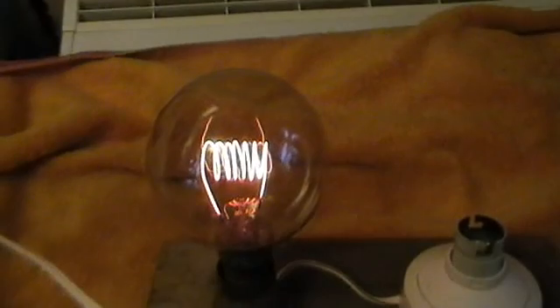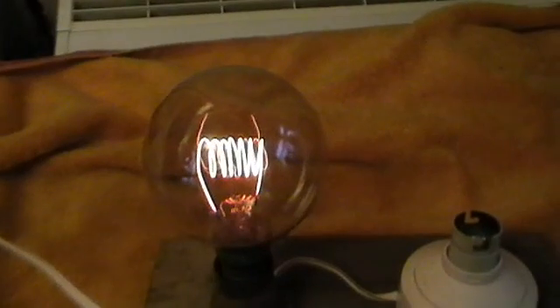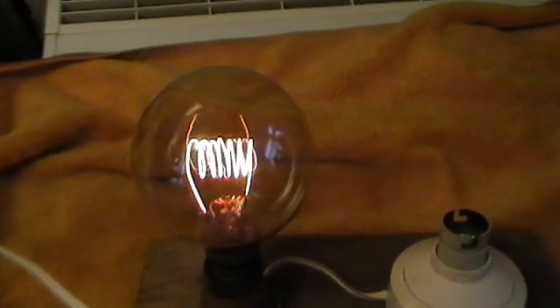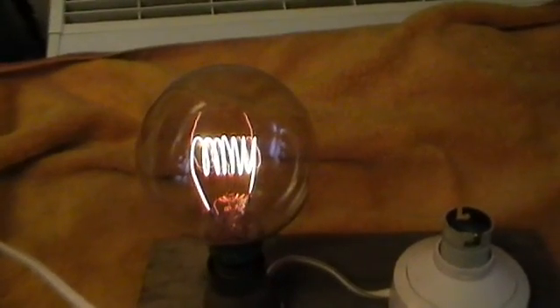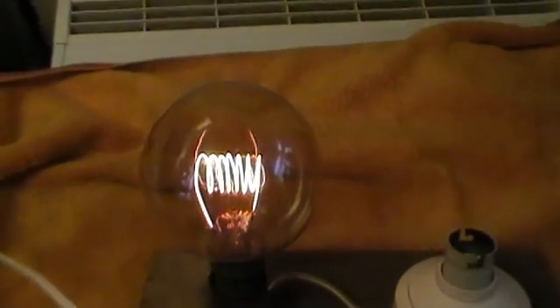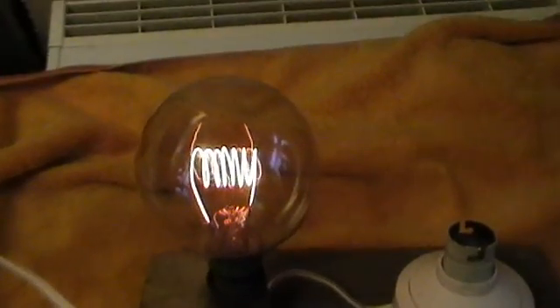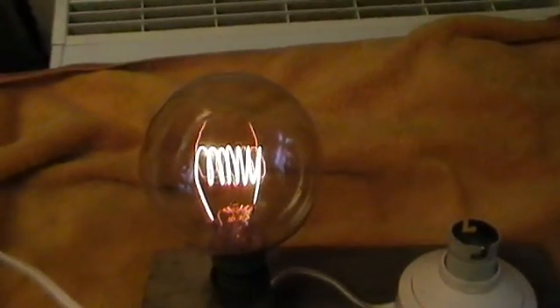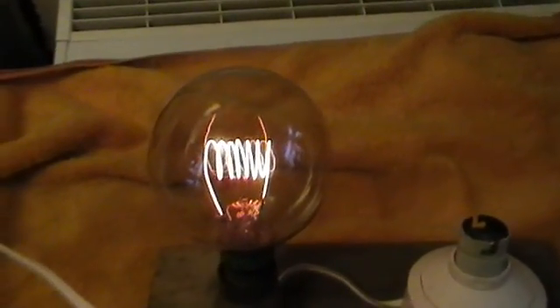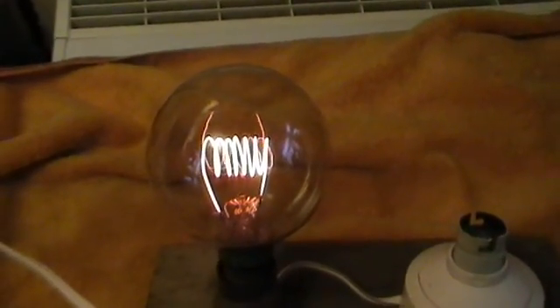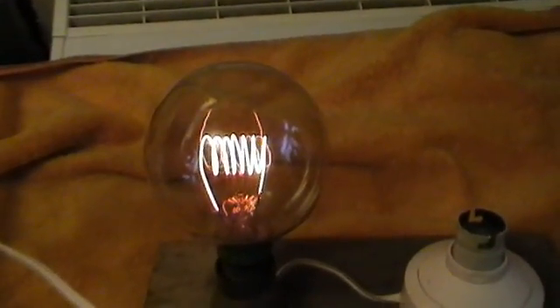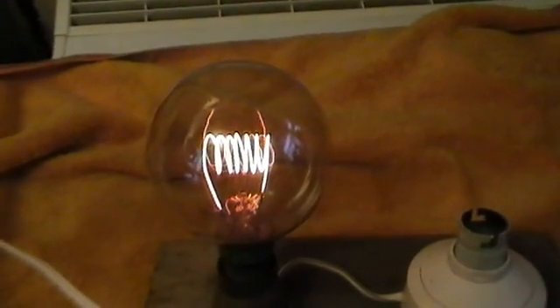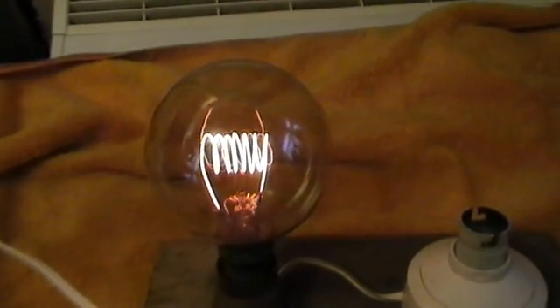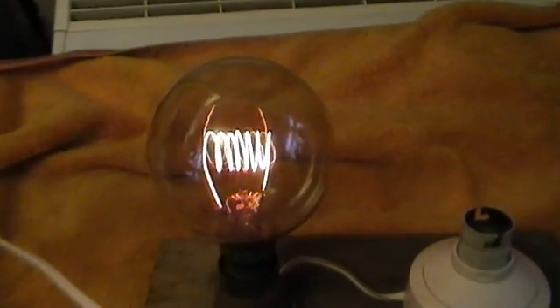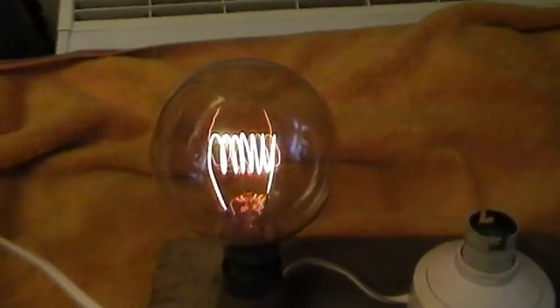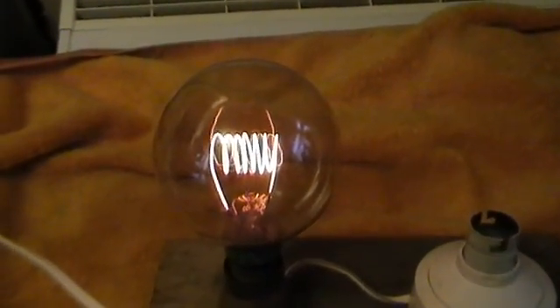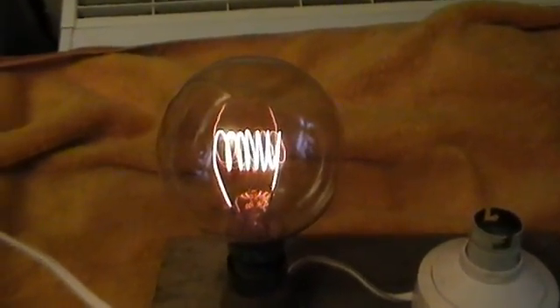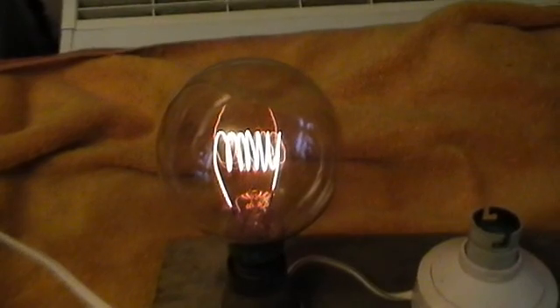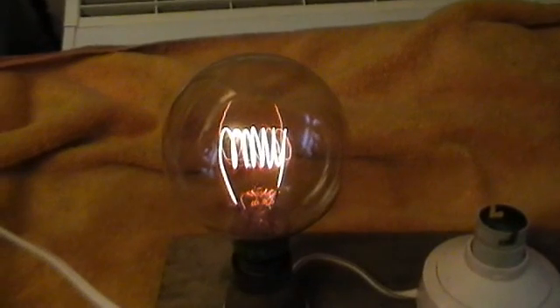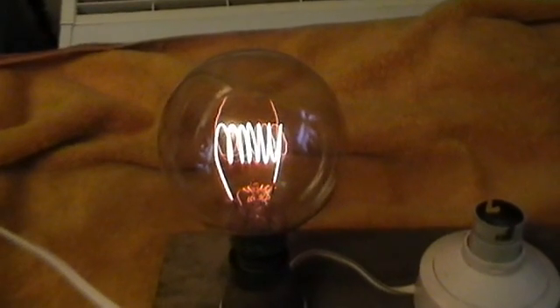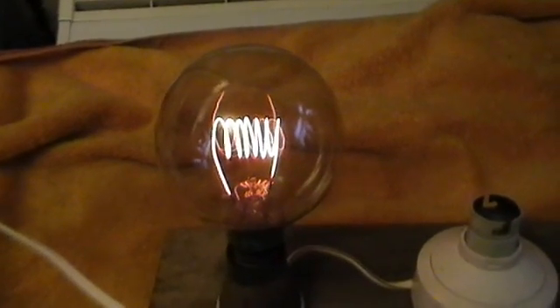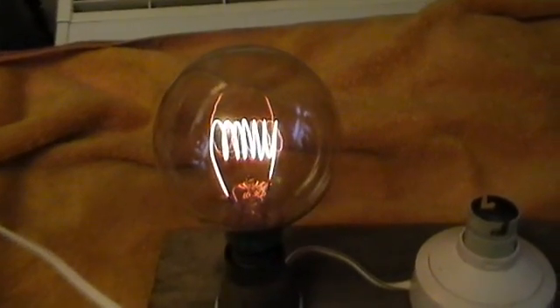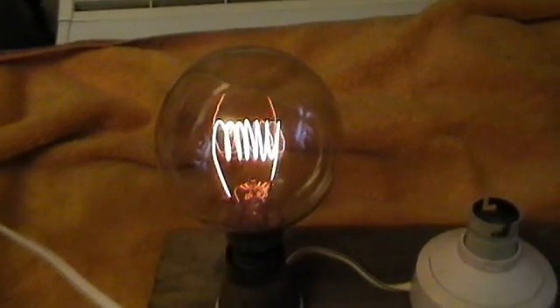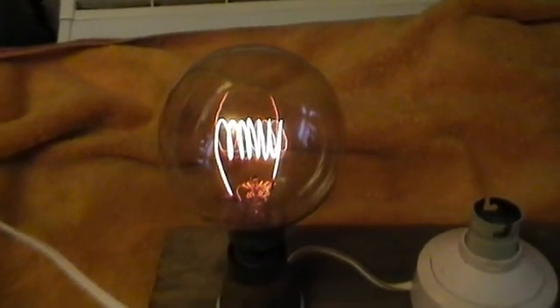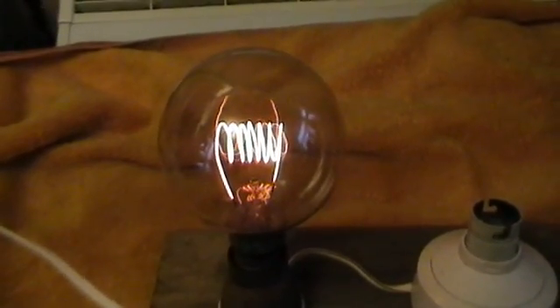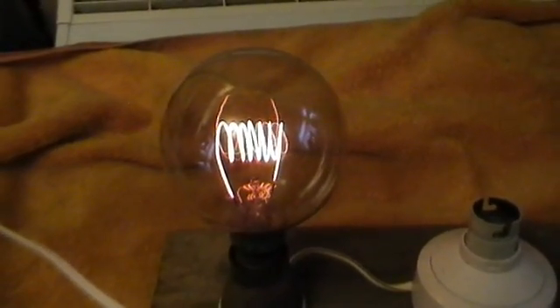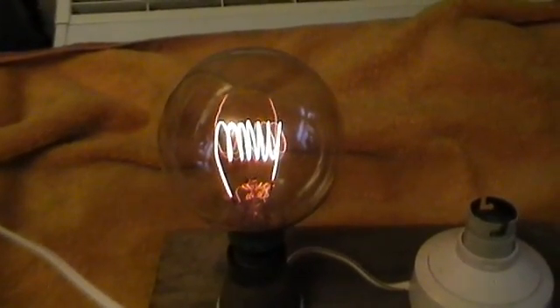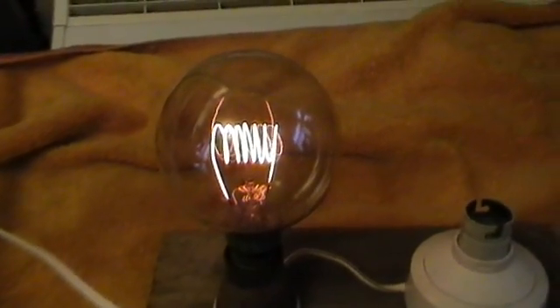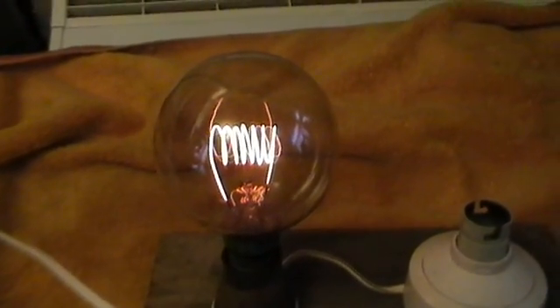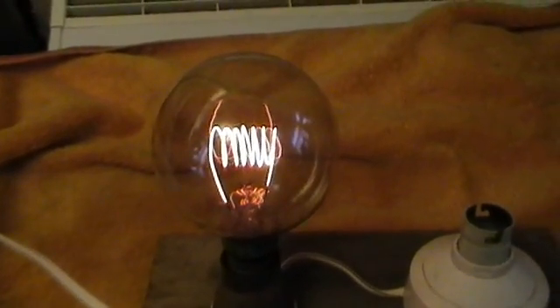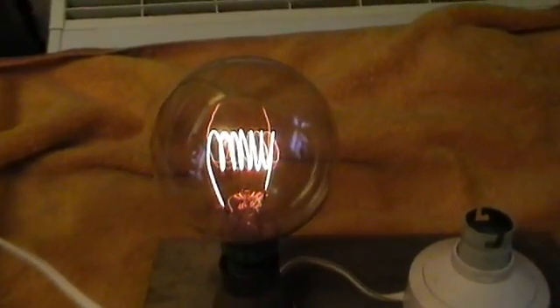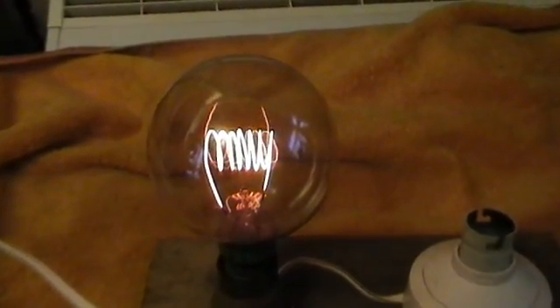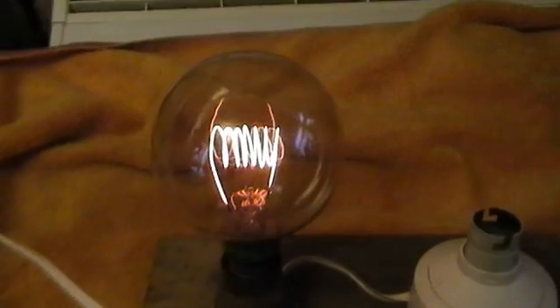Hi there. We have another carbon filament lamp. This lamp was out of a heater, a medical heating lamp.